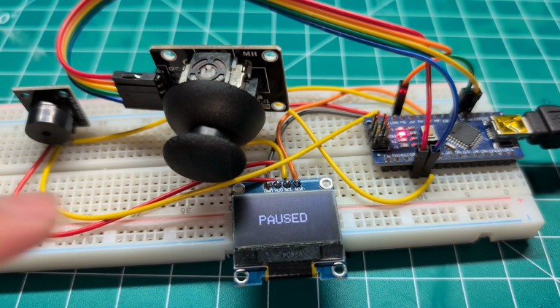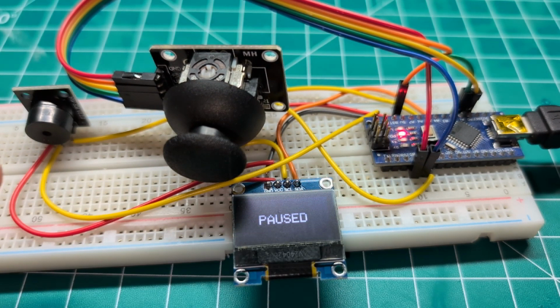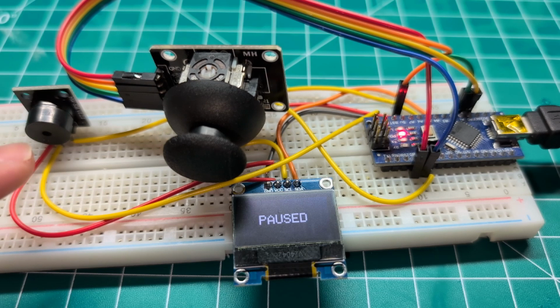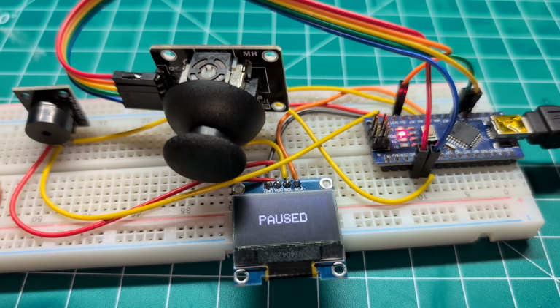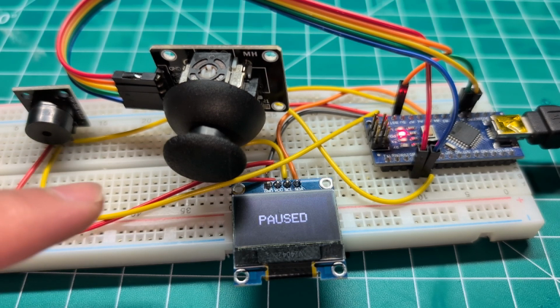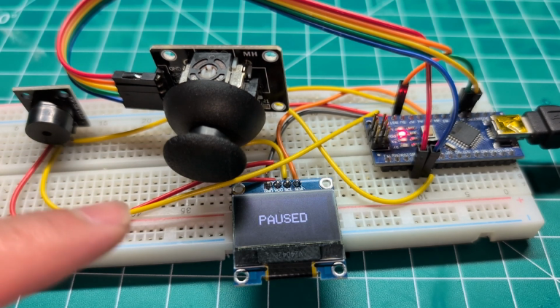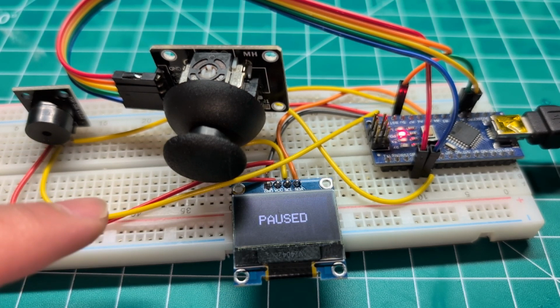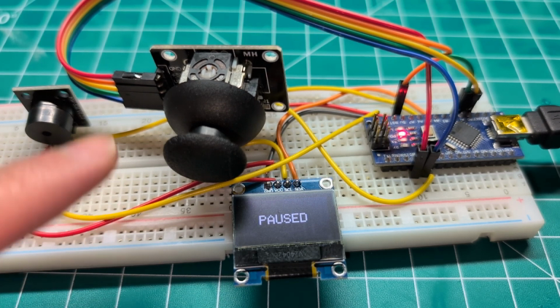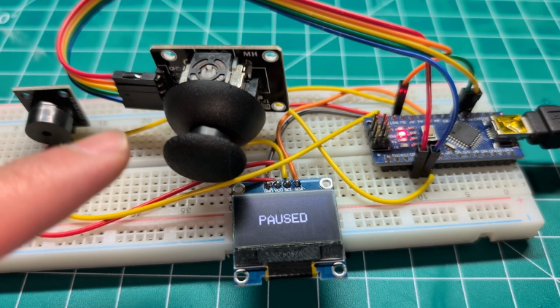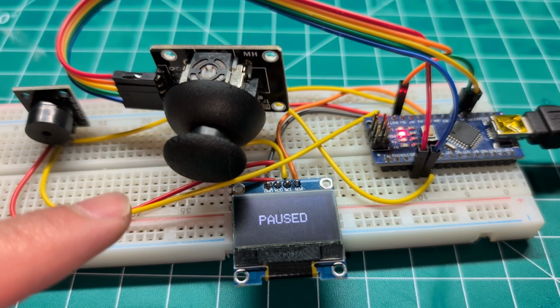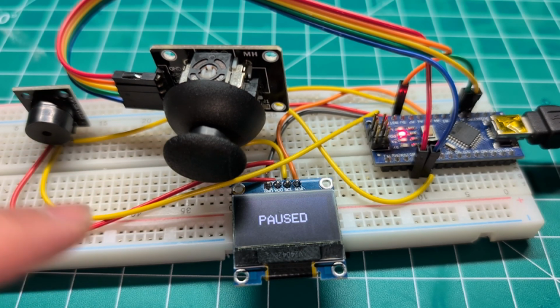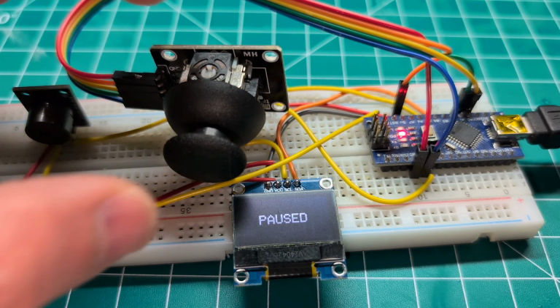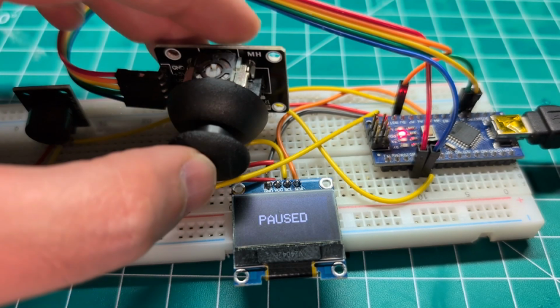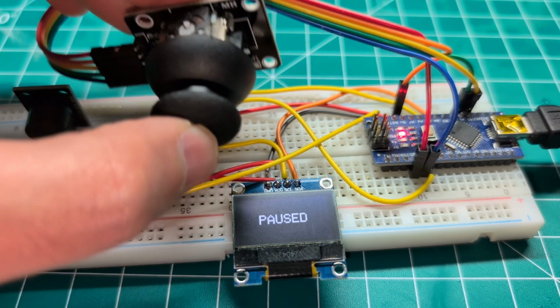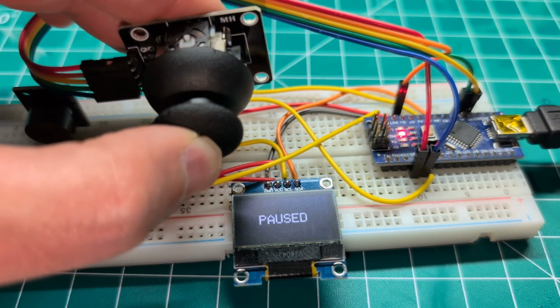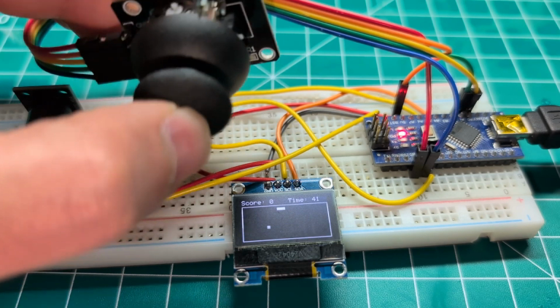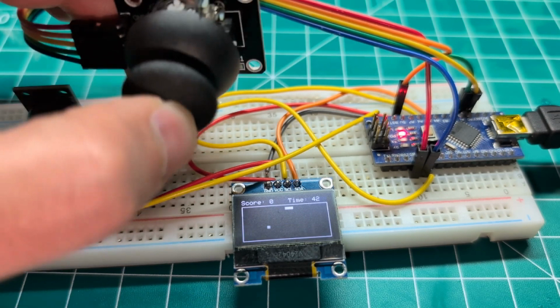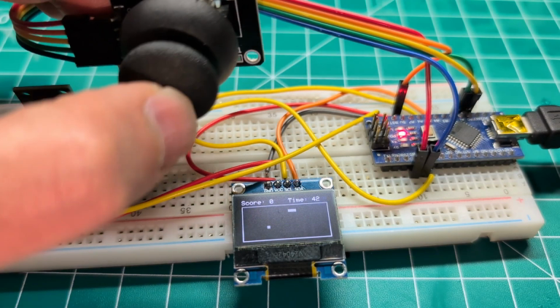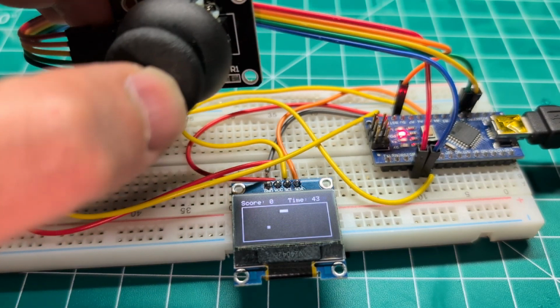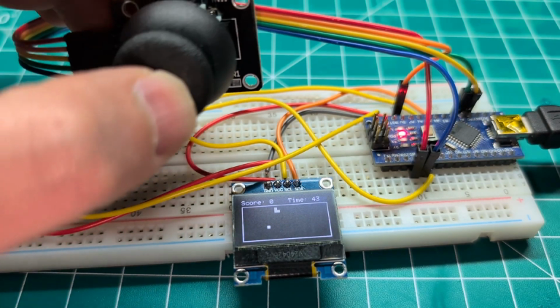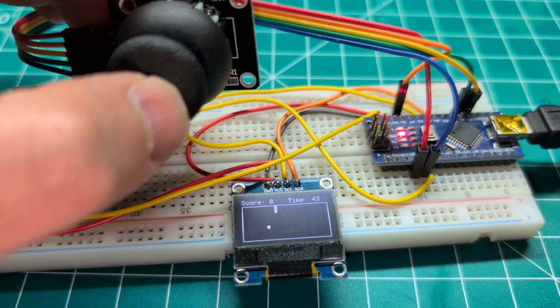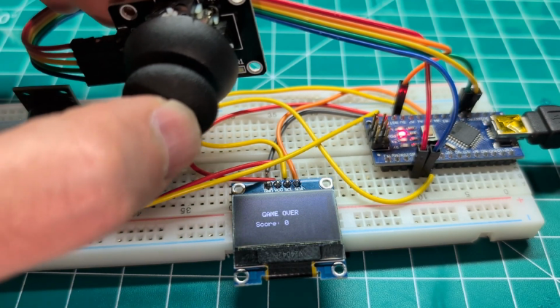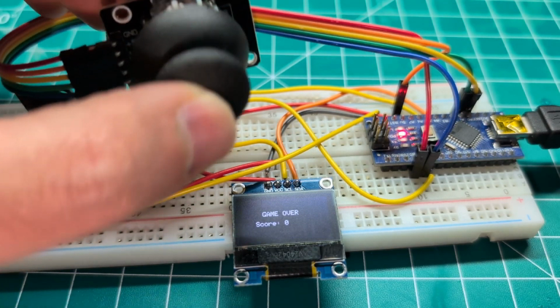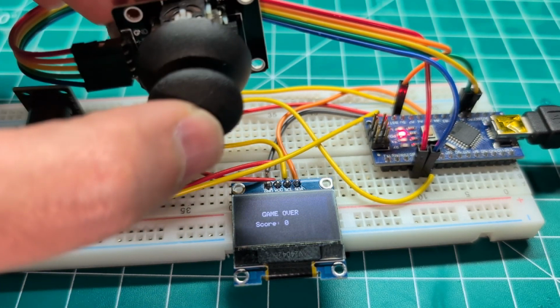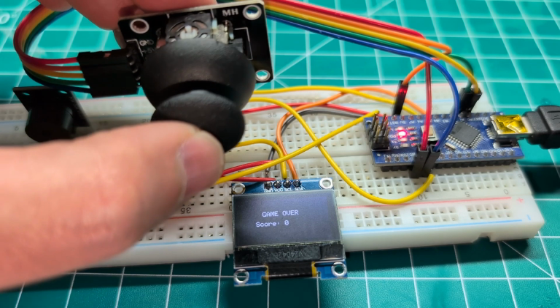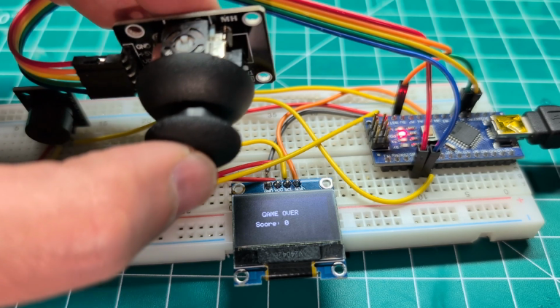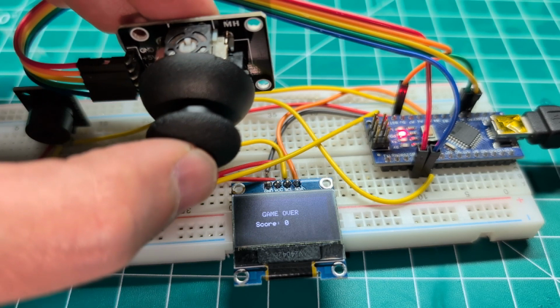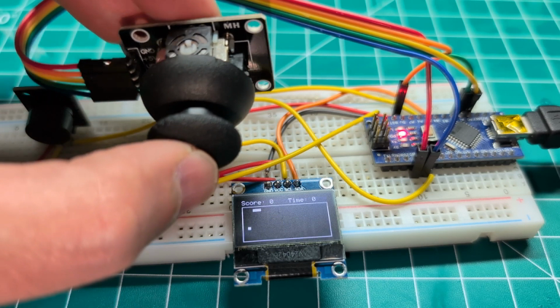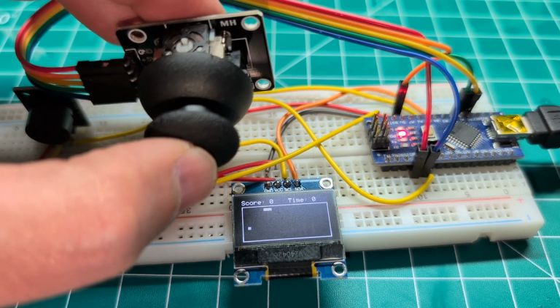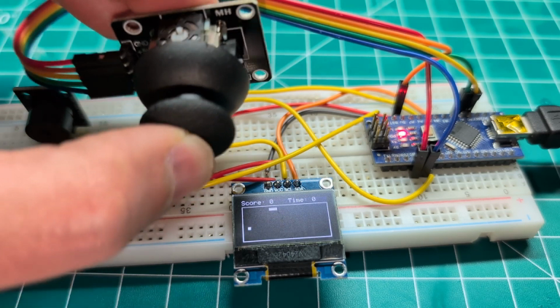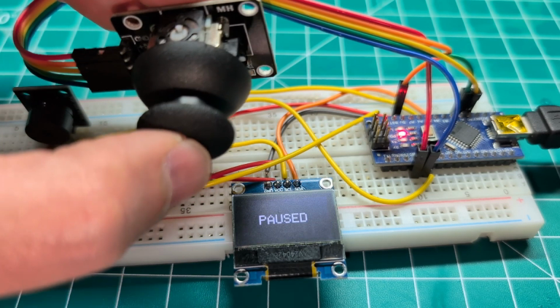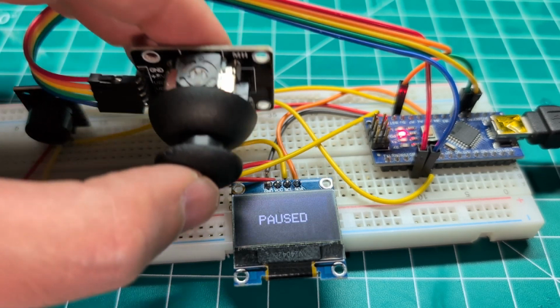And a simple buzzer. Of course, we have a breadboard and some wires to design this snake game. But you can see the game here, and that's the idea. Let me pause it.